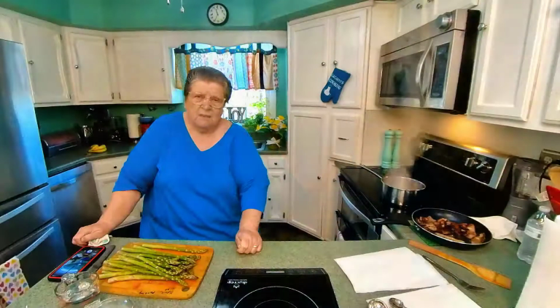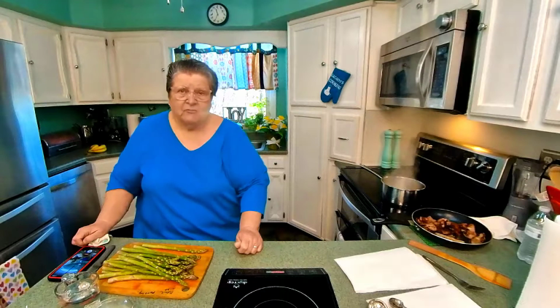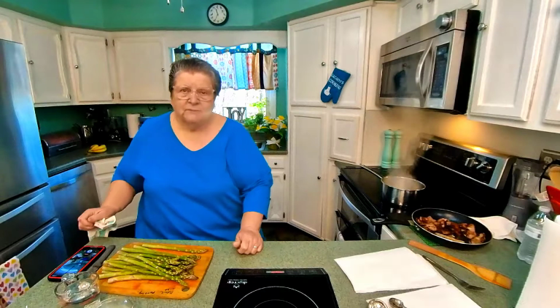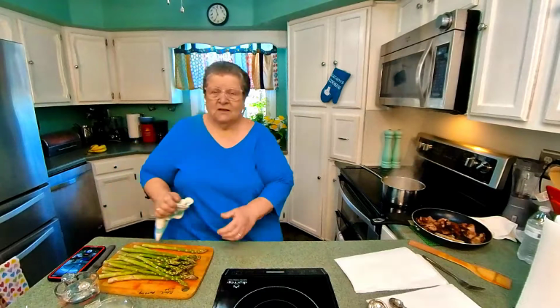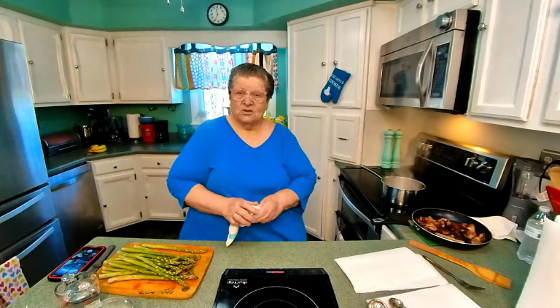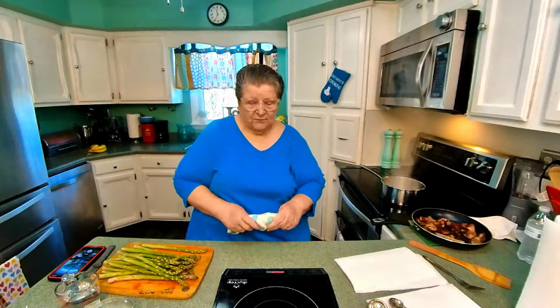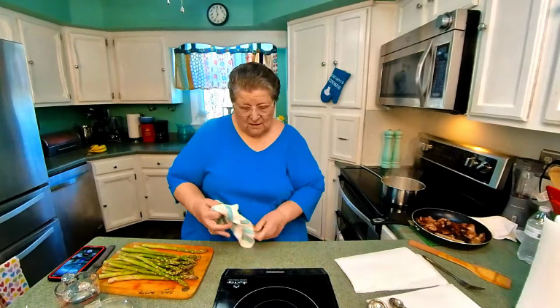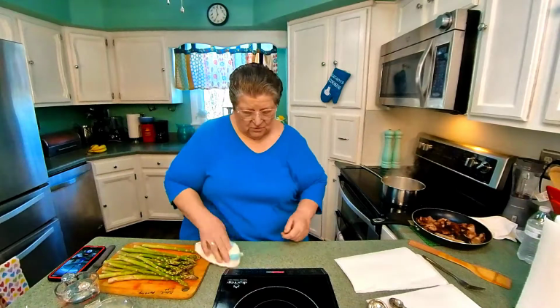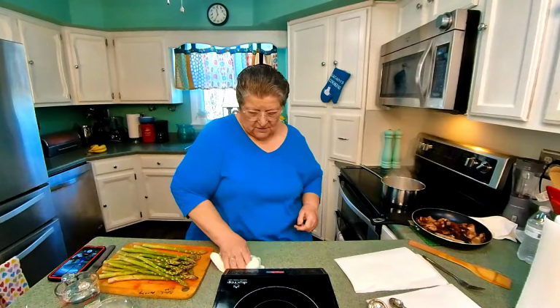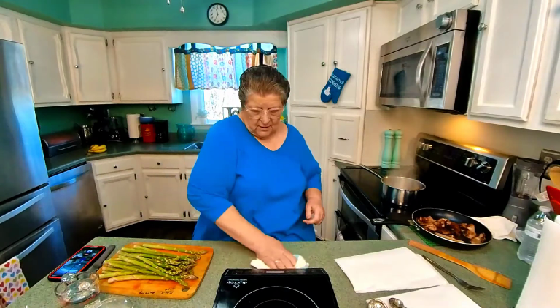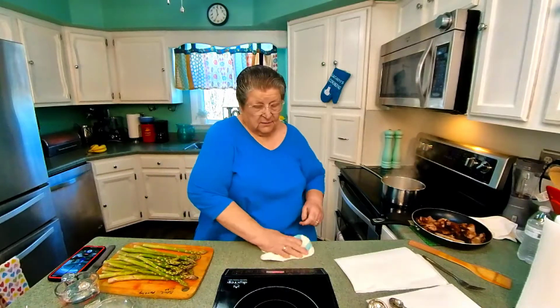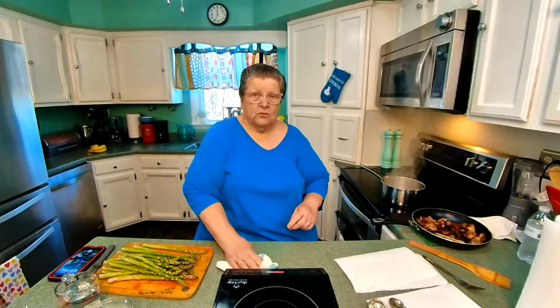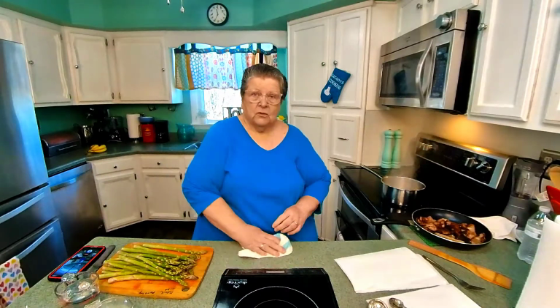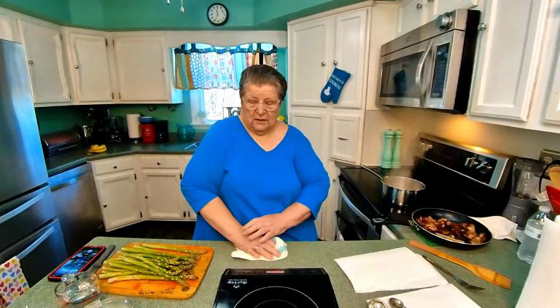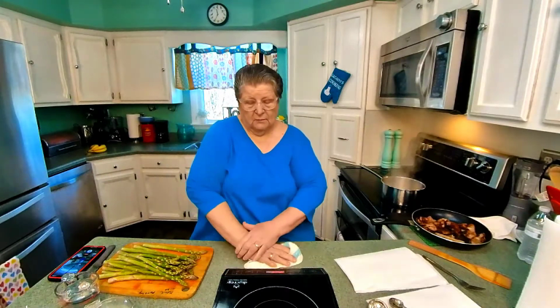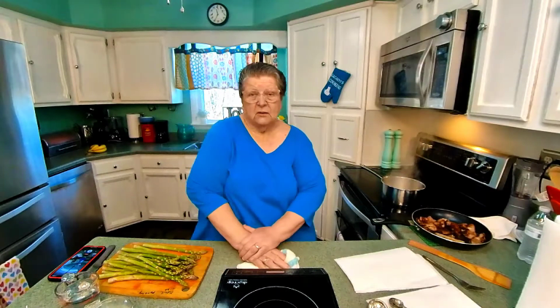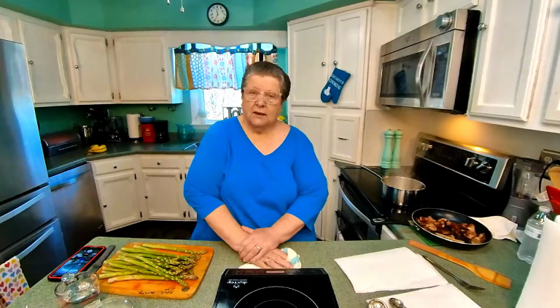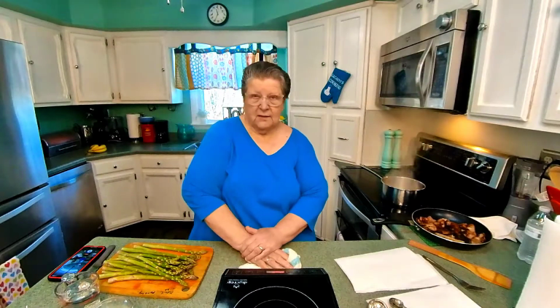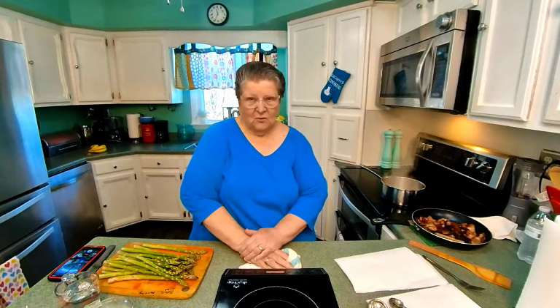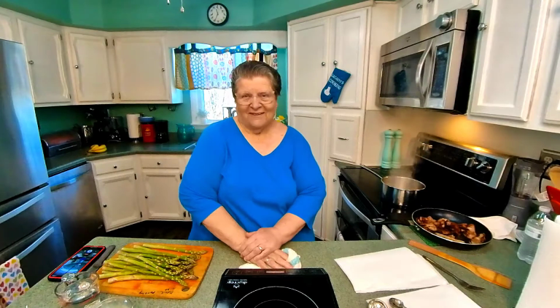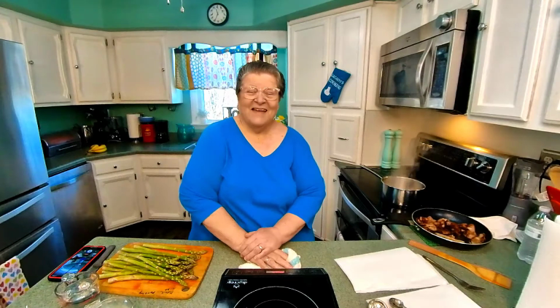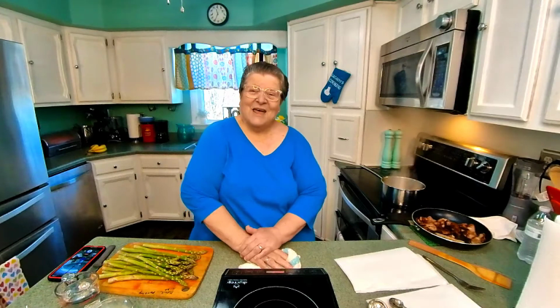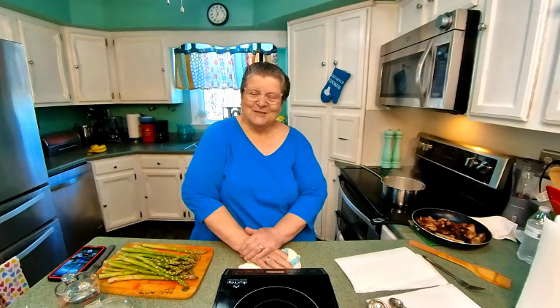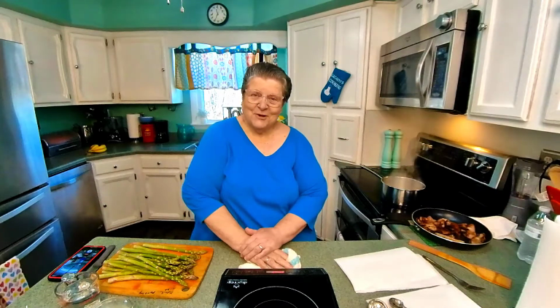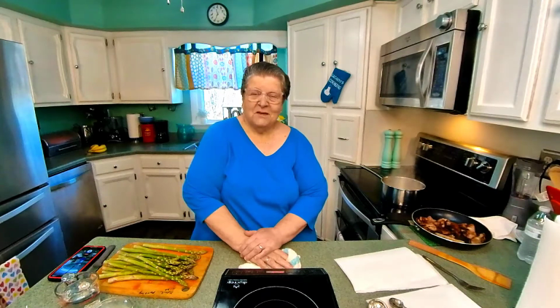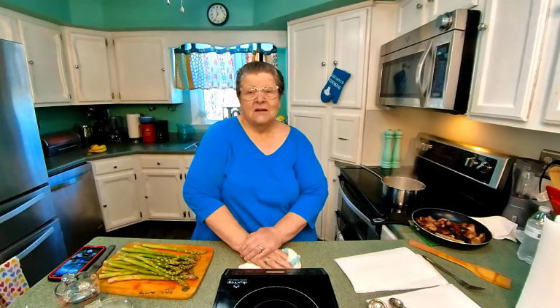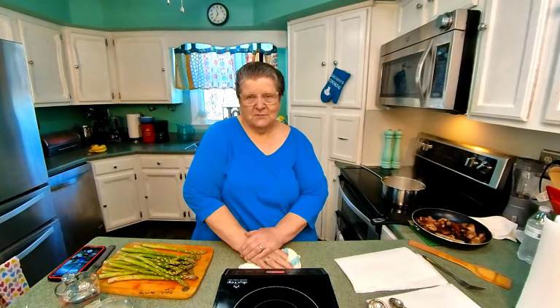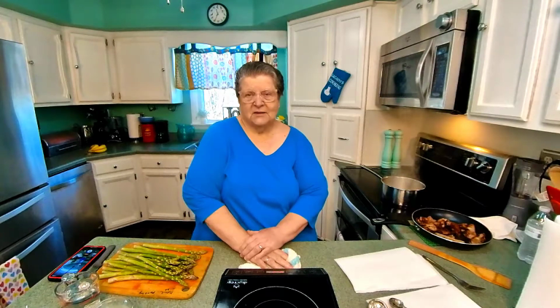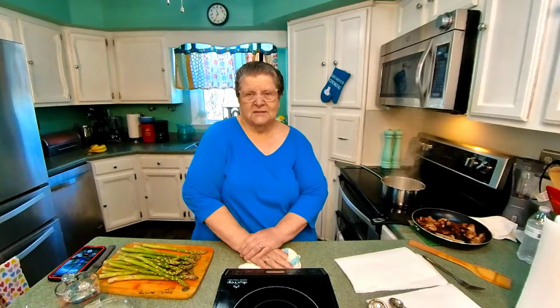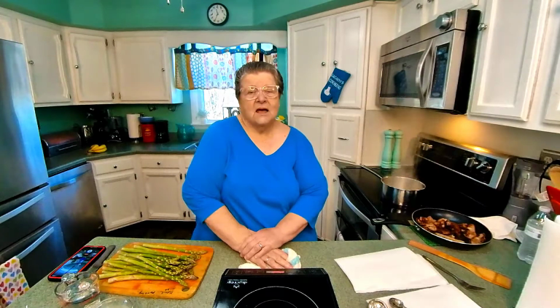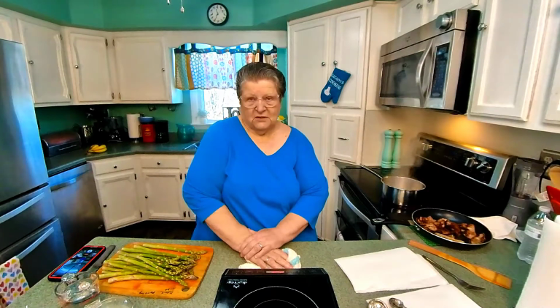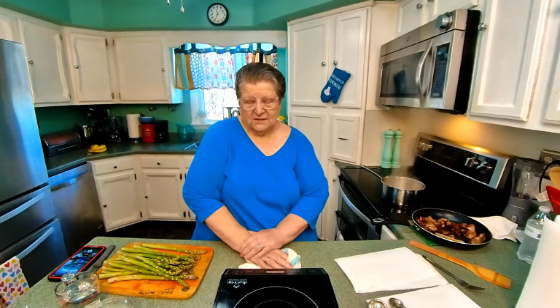Hi everyone, I'm Joy — Joy's Cooking. Today we're going to be cooking an elegant meal. It's creamed asparagus over toast.